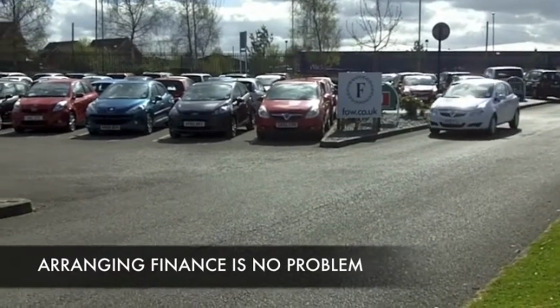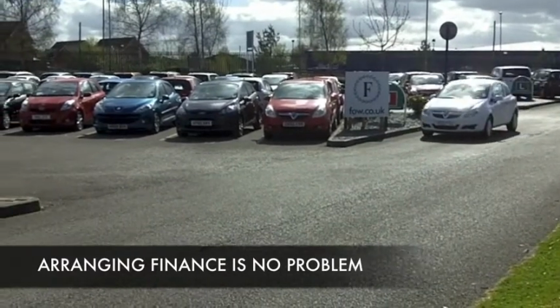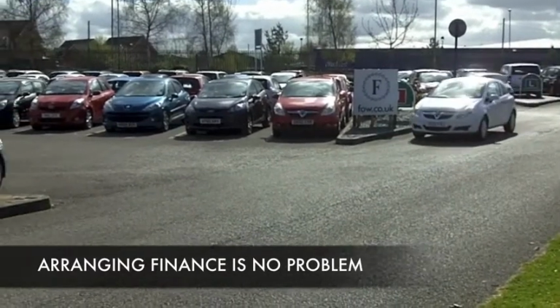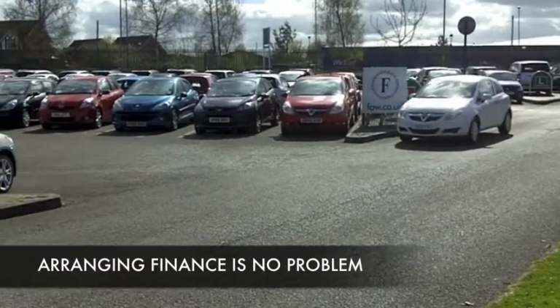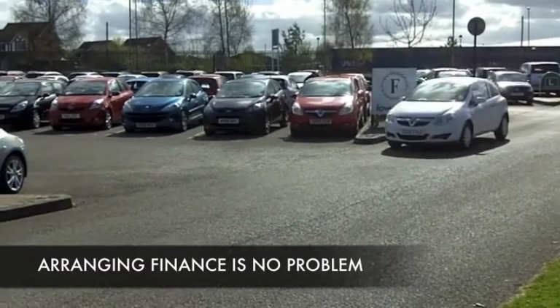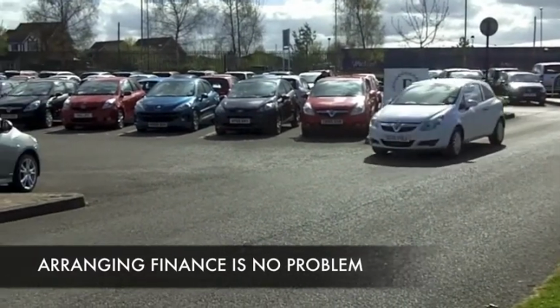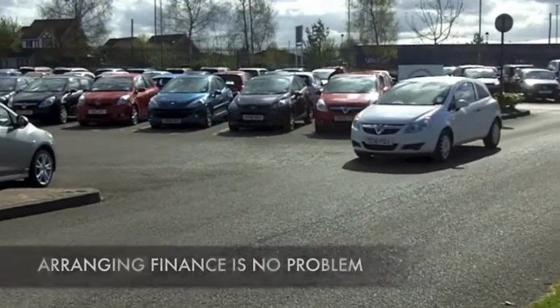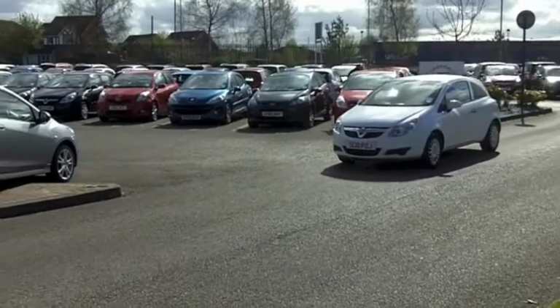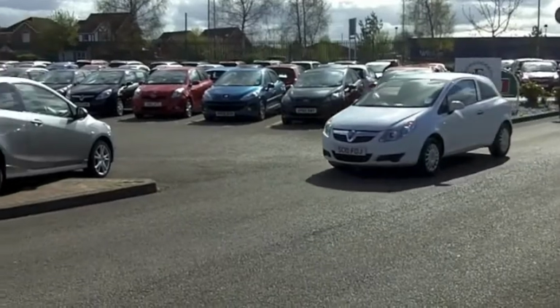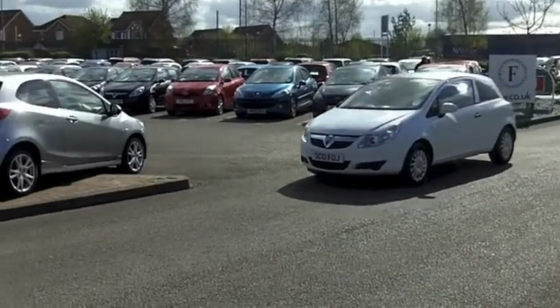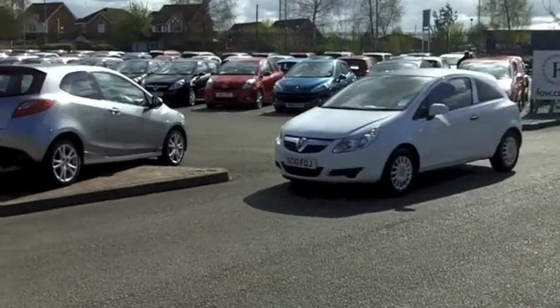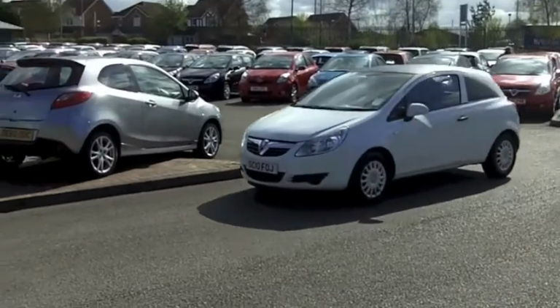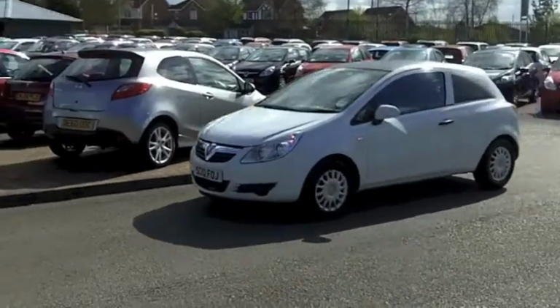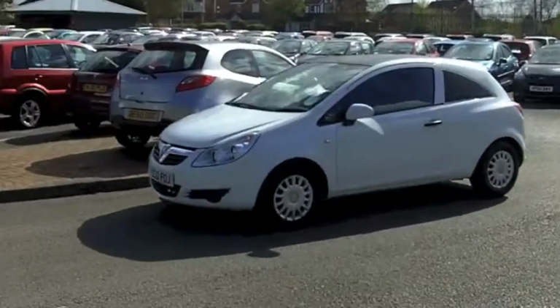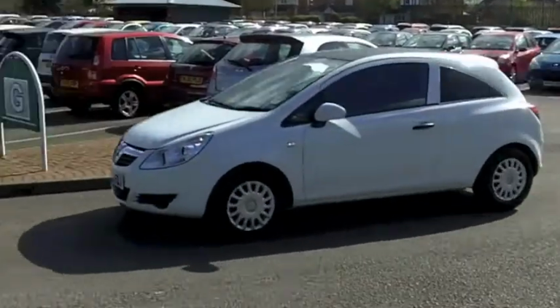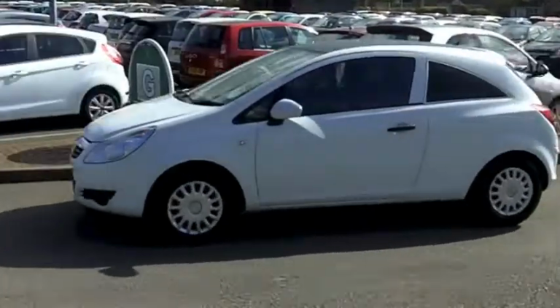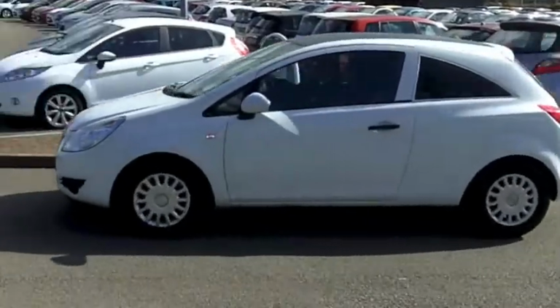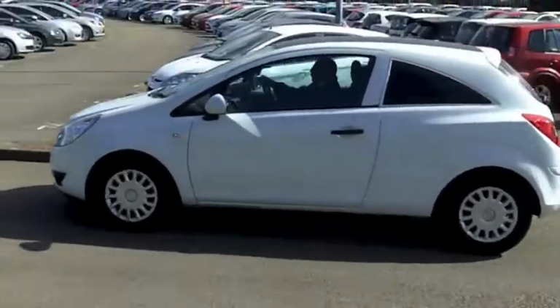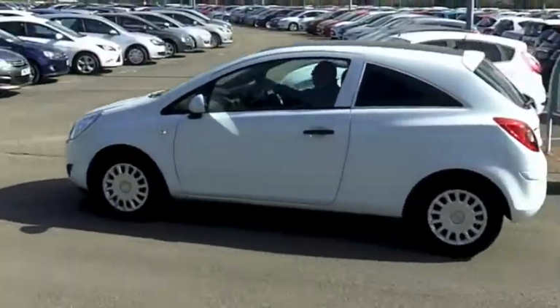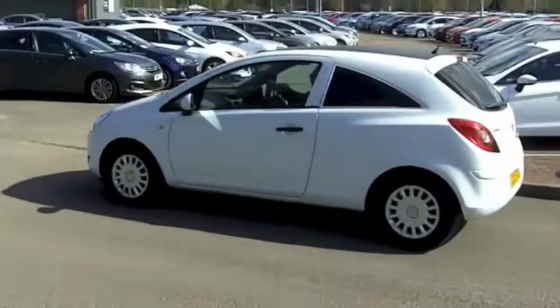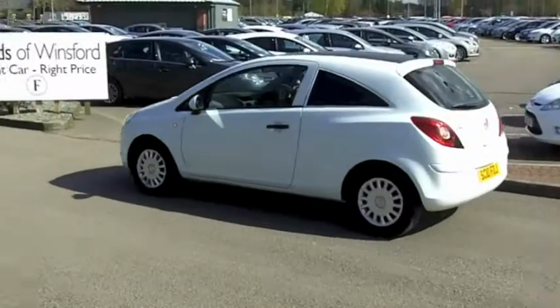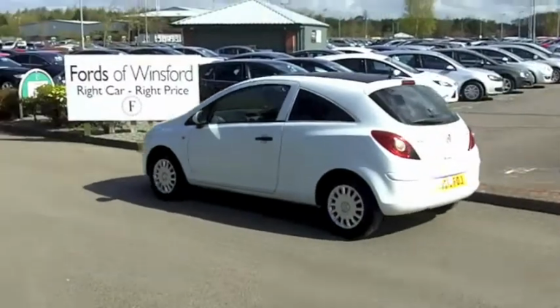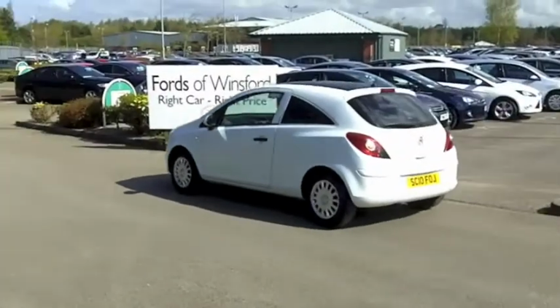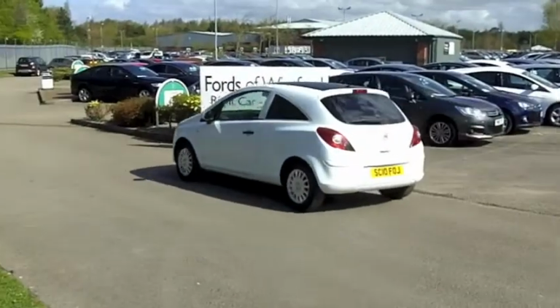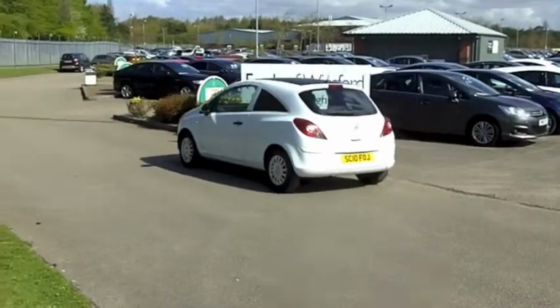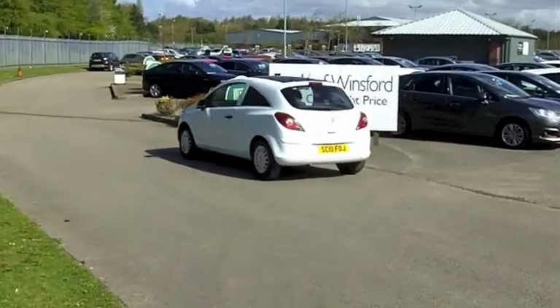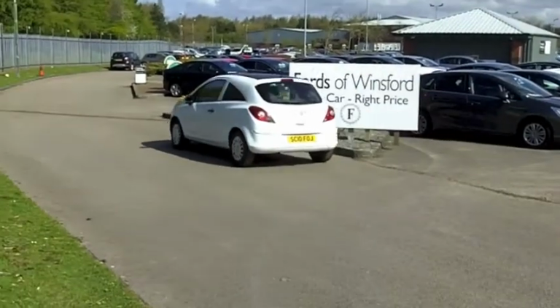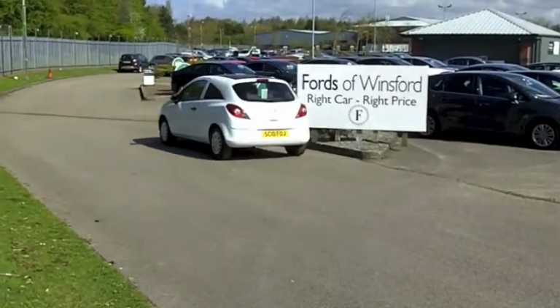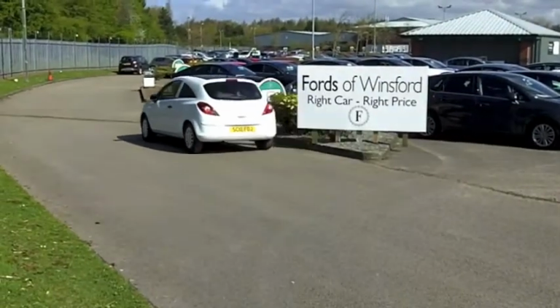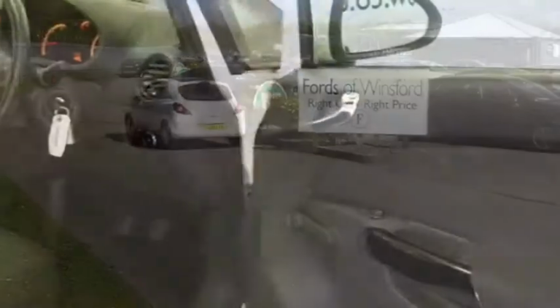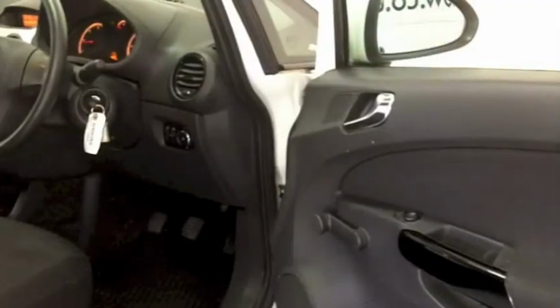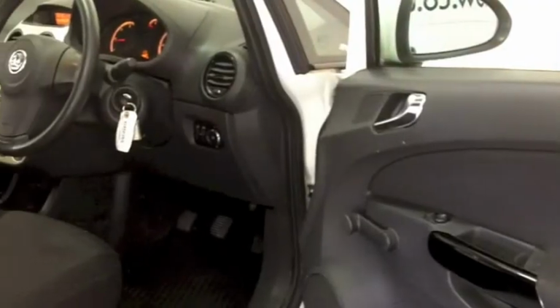It comes from 2010 and it's got about 31,500 miles on the clock, so nothing to worry about there. It's a 1.2 diesel, so one thing you can expect is really keen running costs.